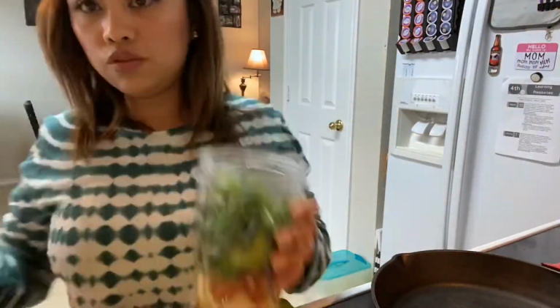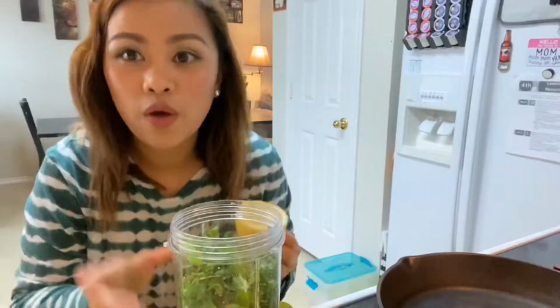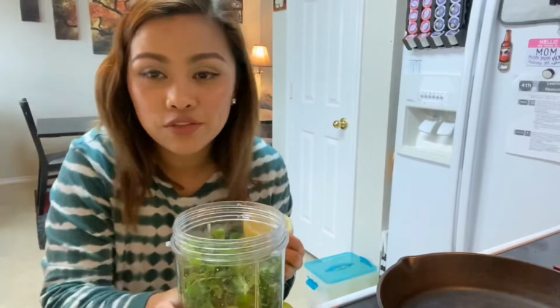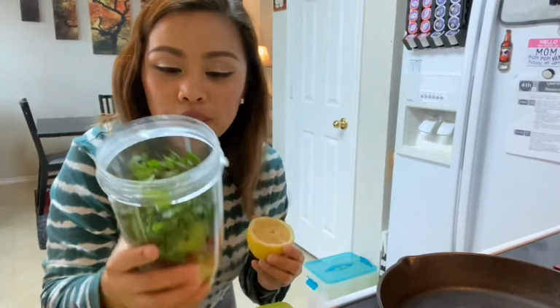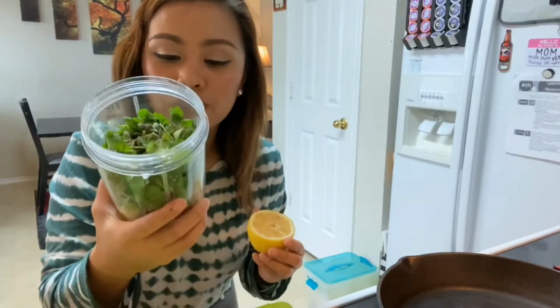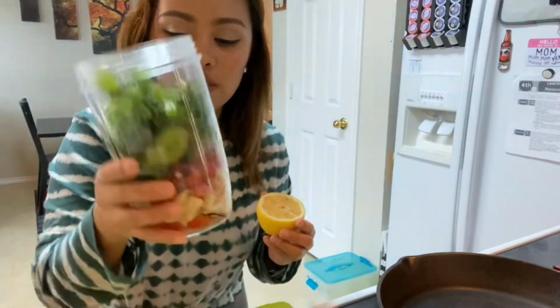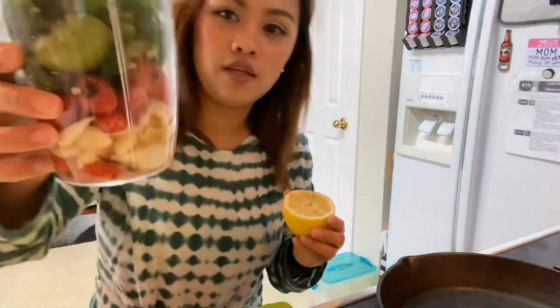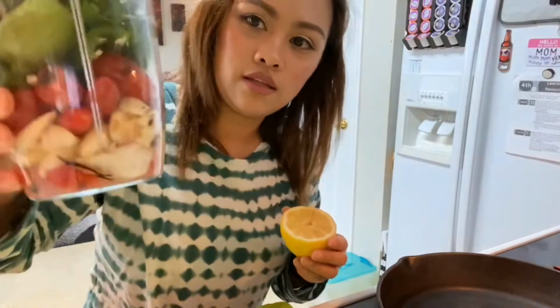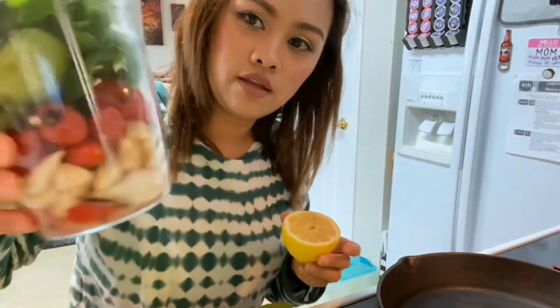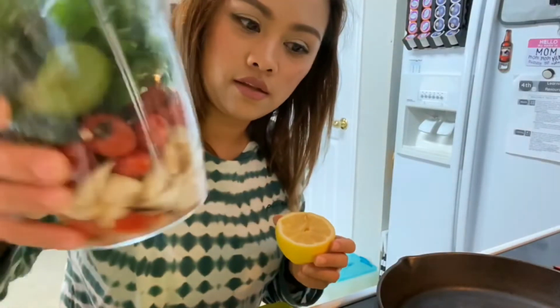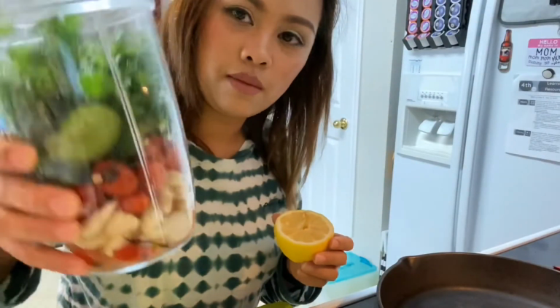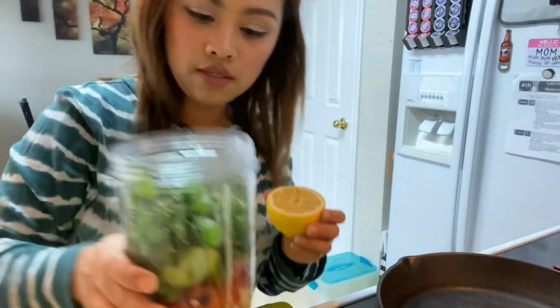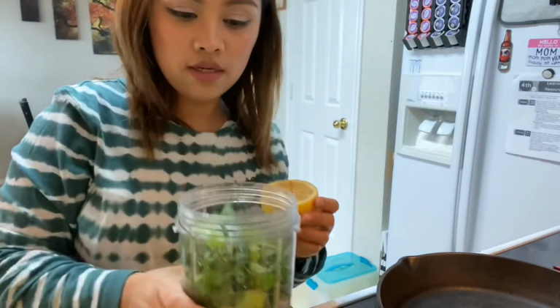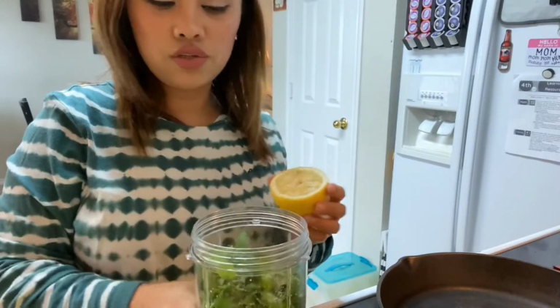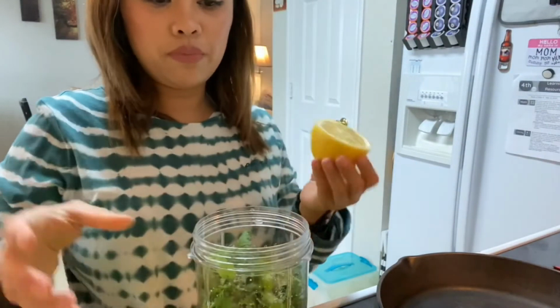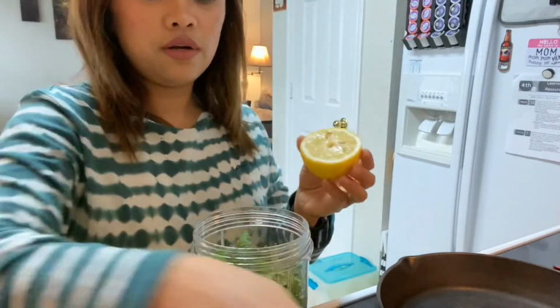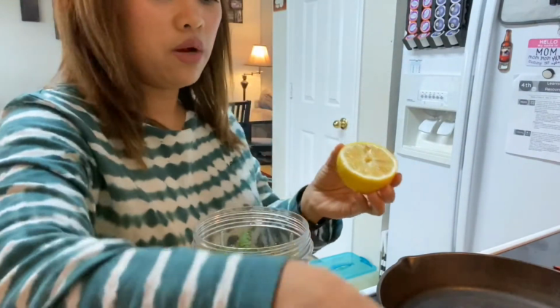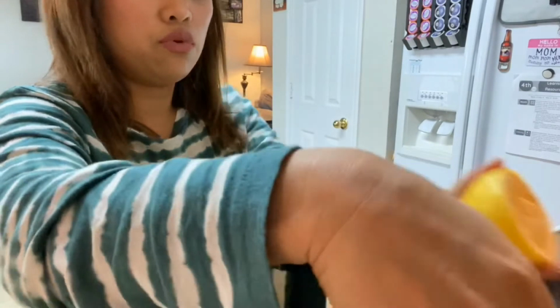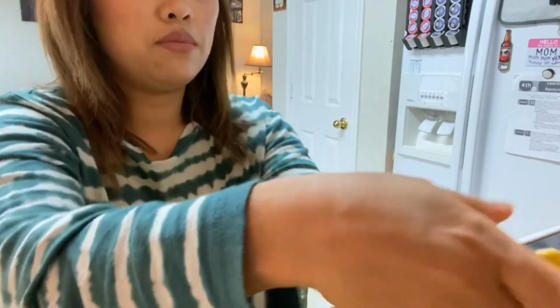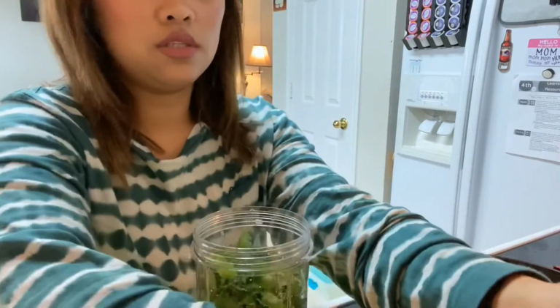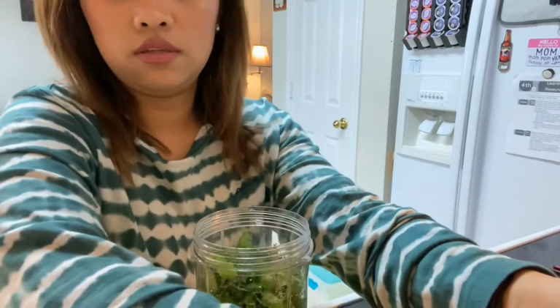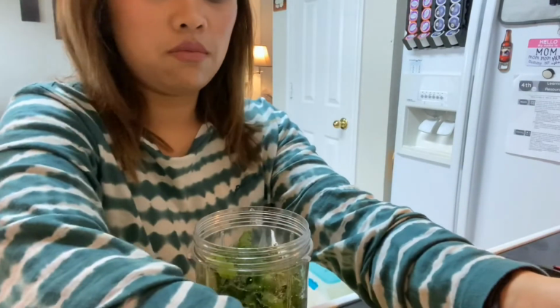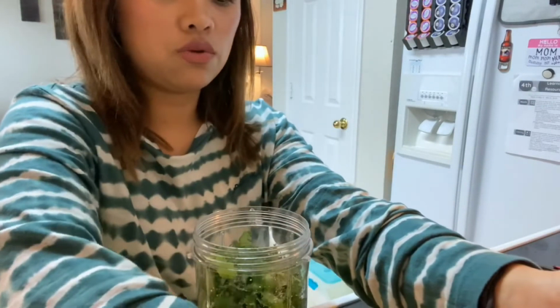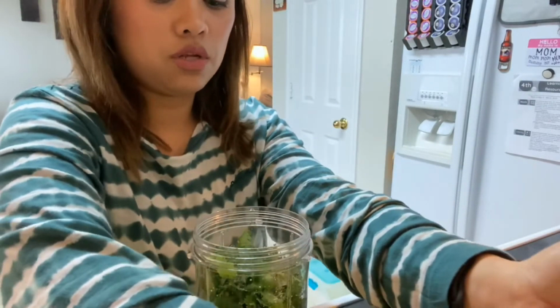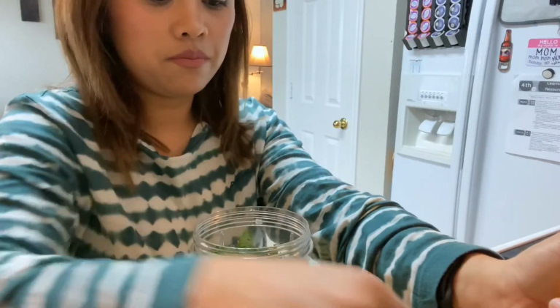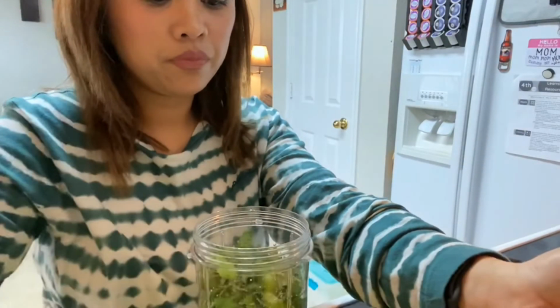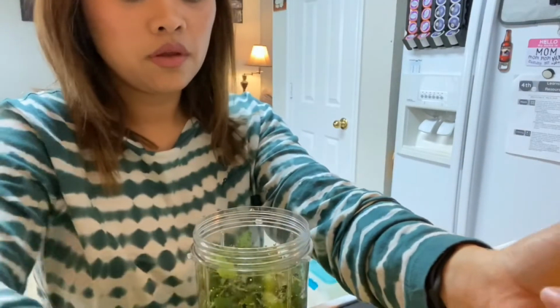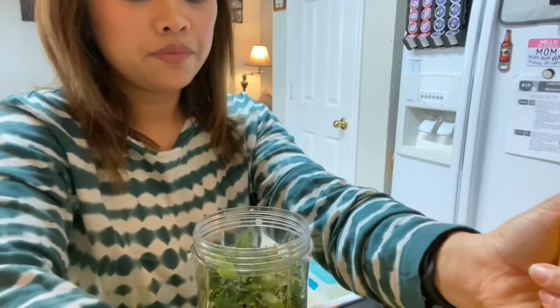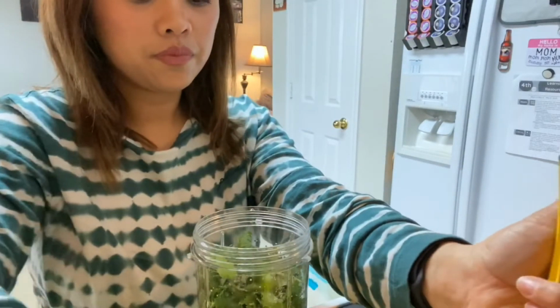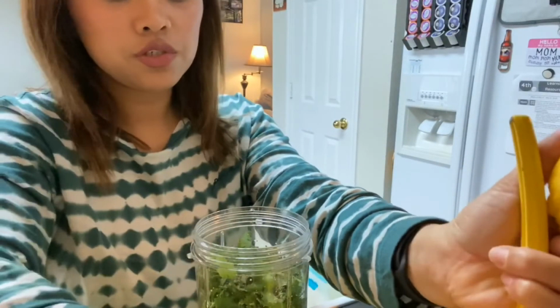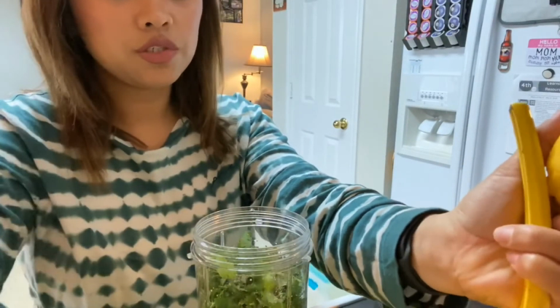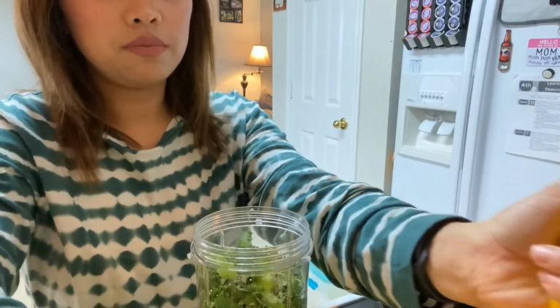After we put everything in, I'm adding the lemon, salt, and pepper. I want to add more lemon because we have an extra one here — just a little bit more.